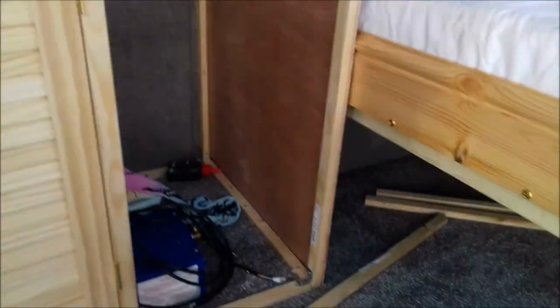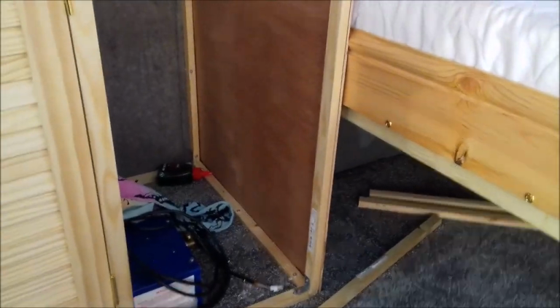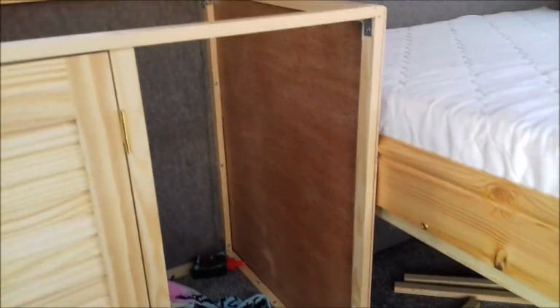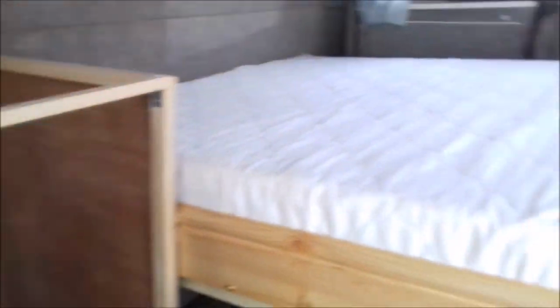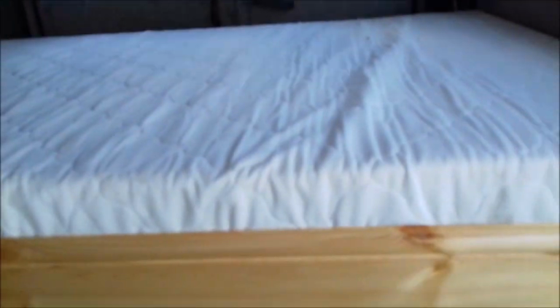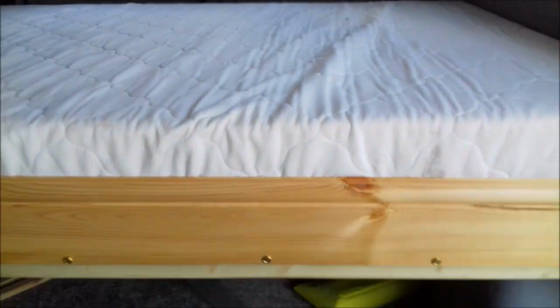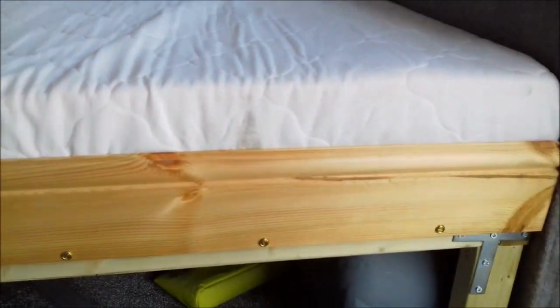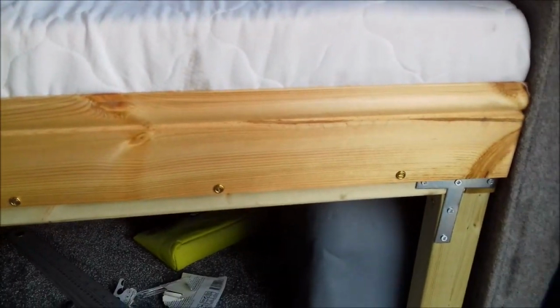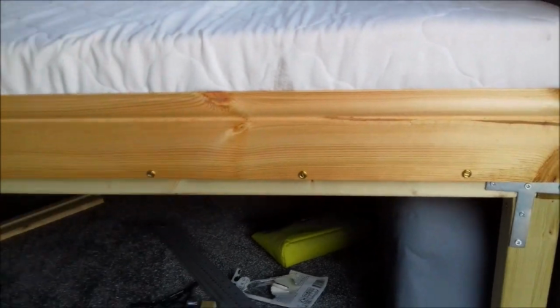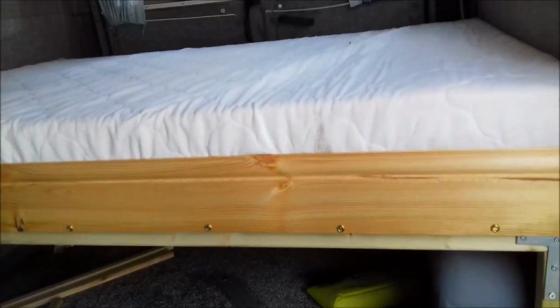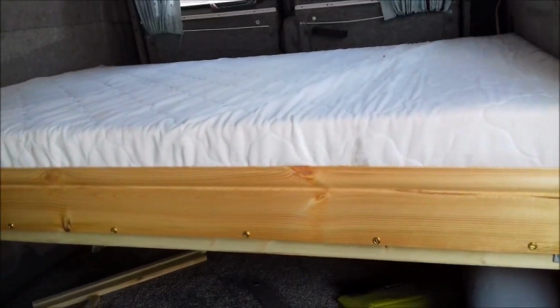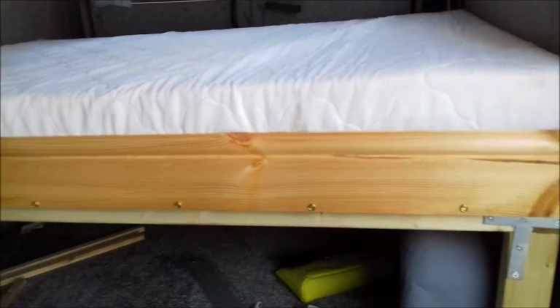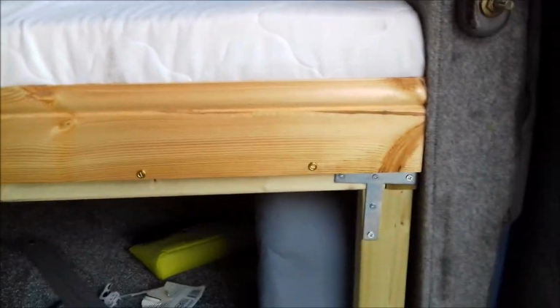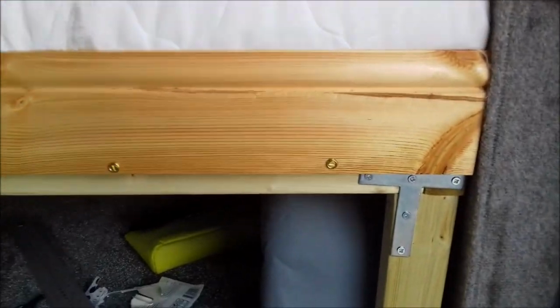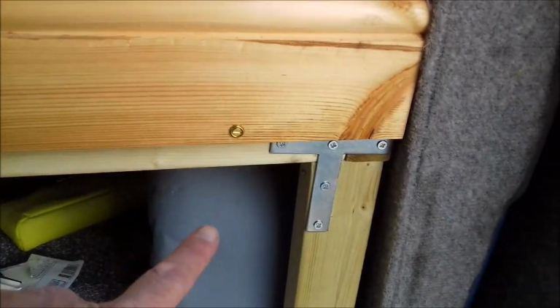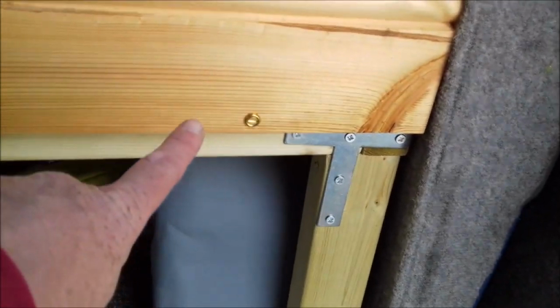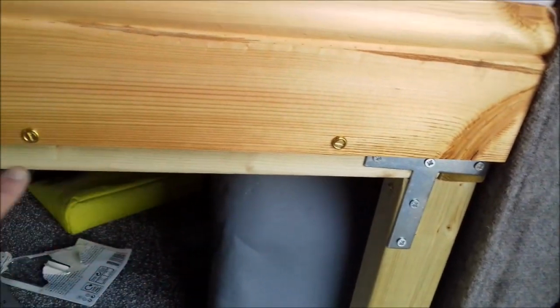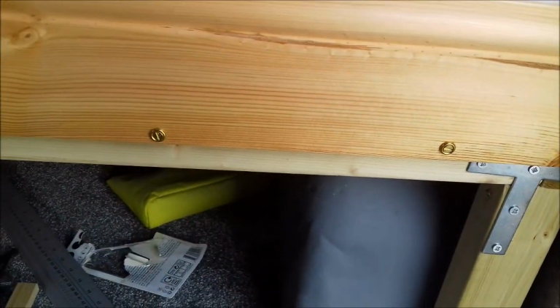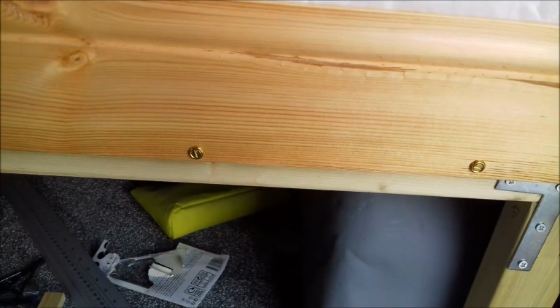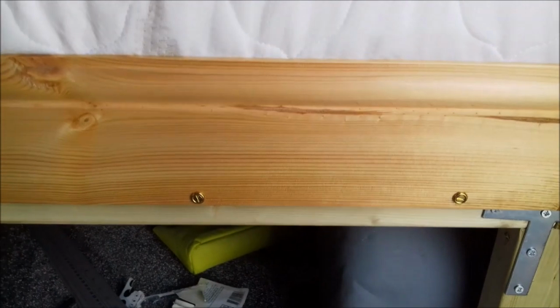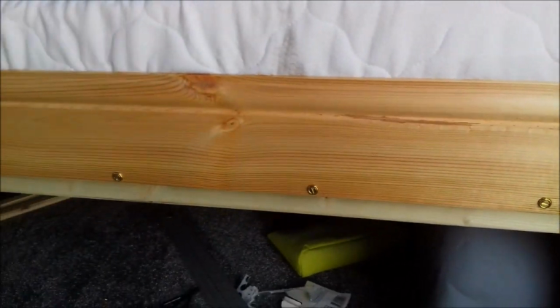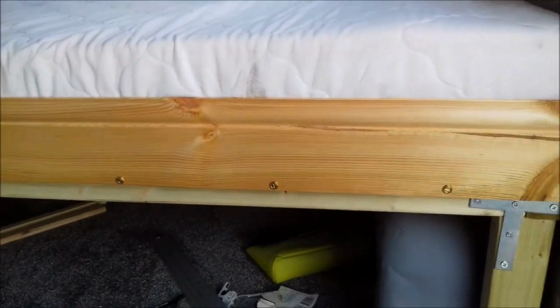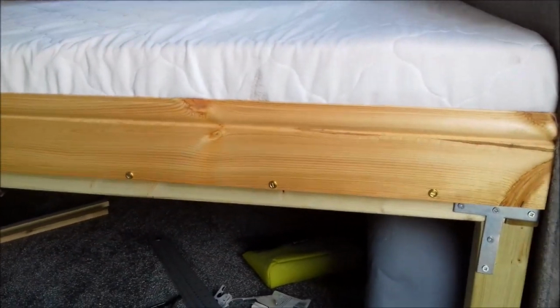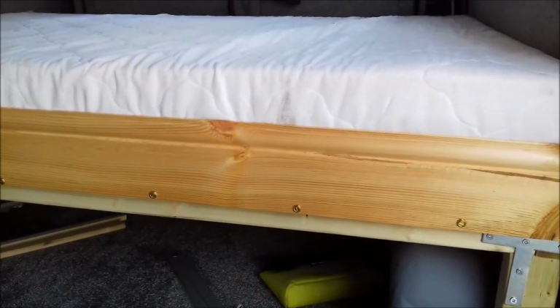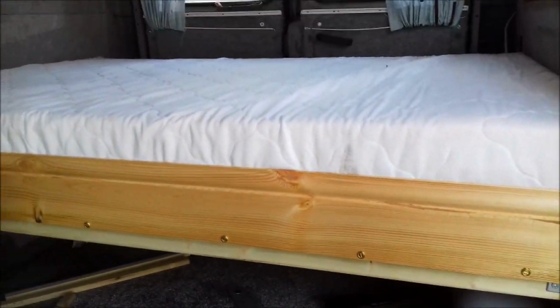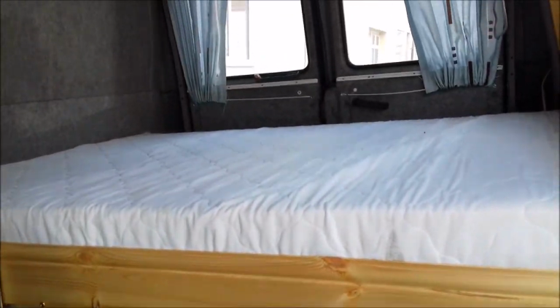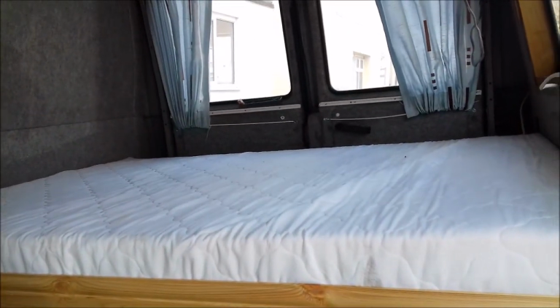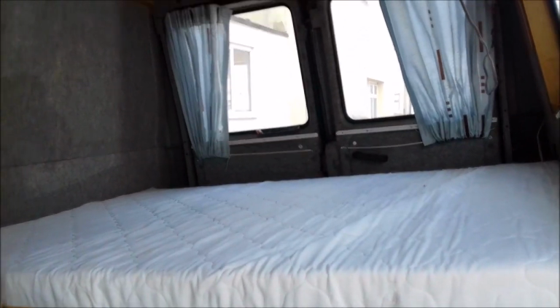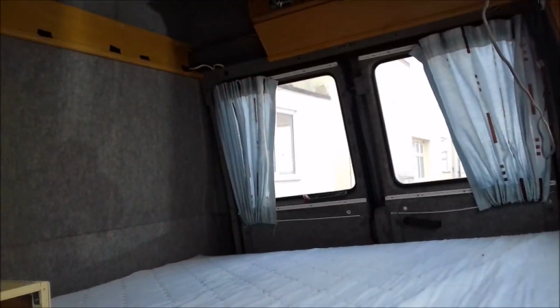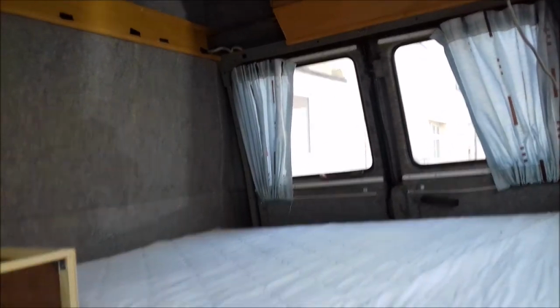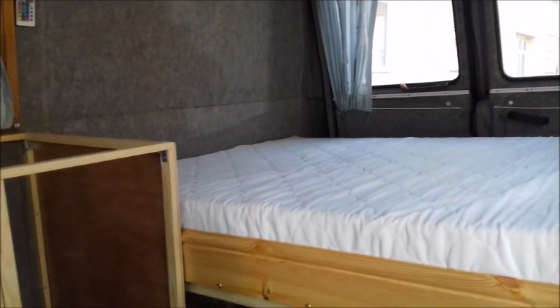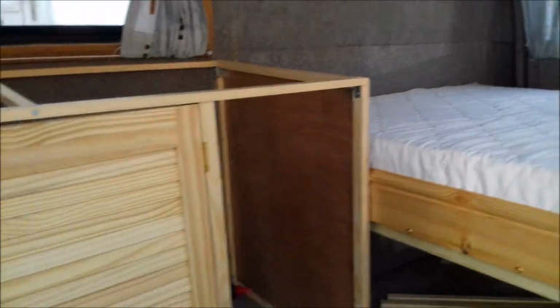Three cupboards are going to go there. Like I say, the bed's done now. There's going to be a curtain along the bottom here just to hide all the boxes under there.